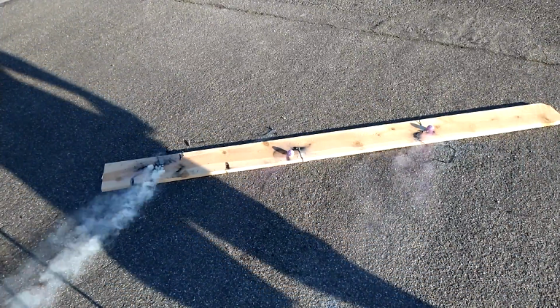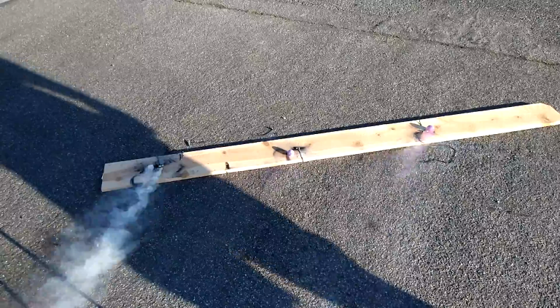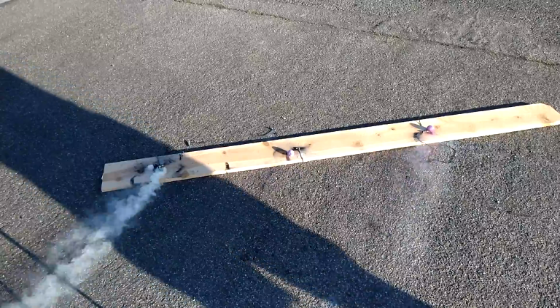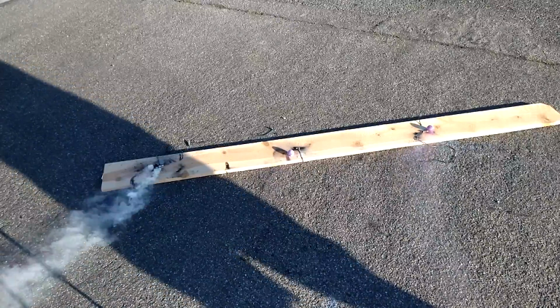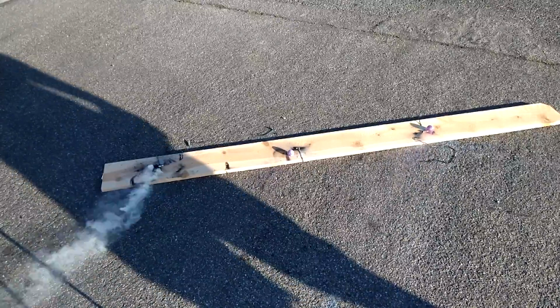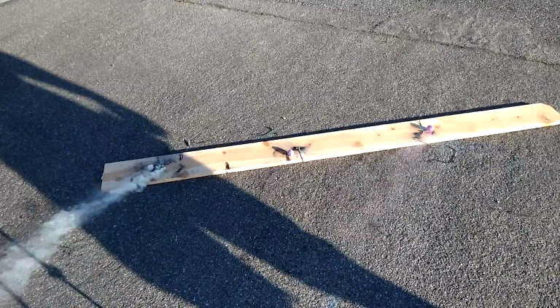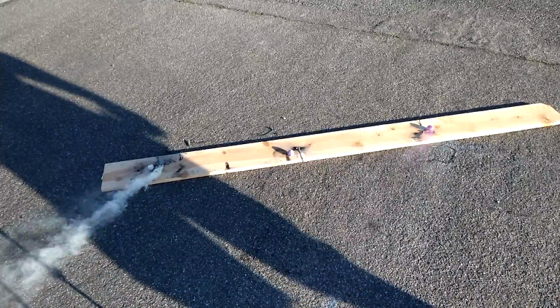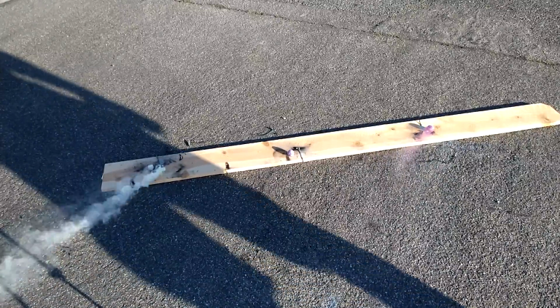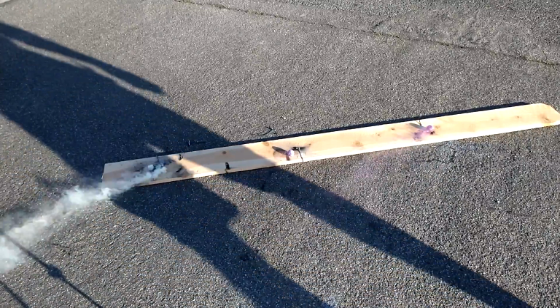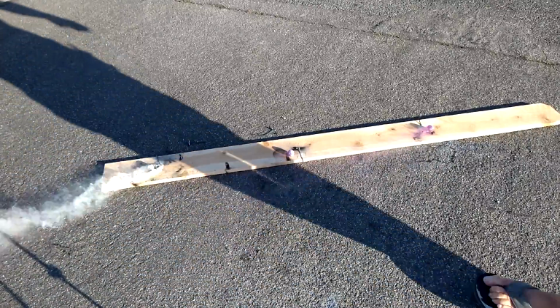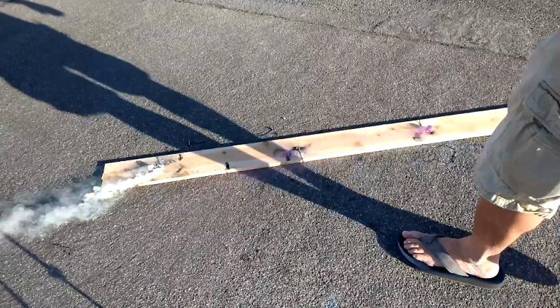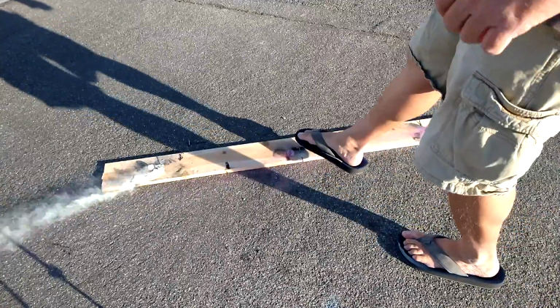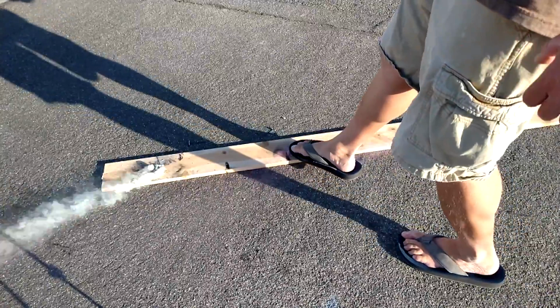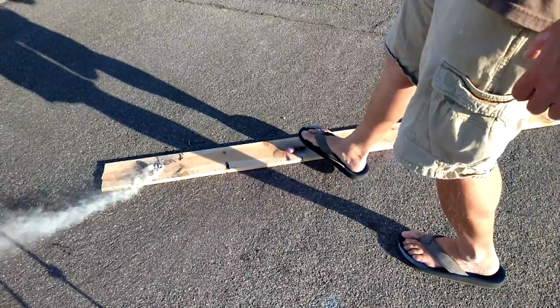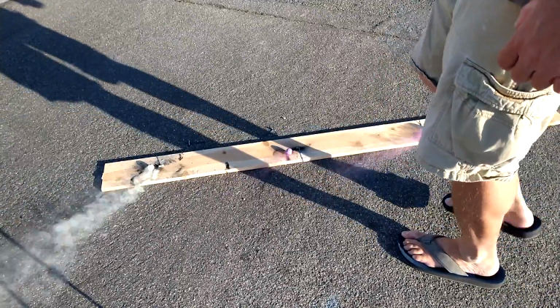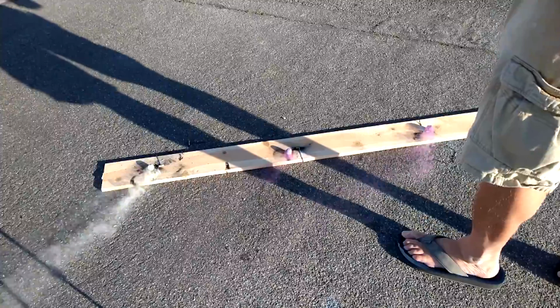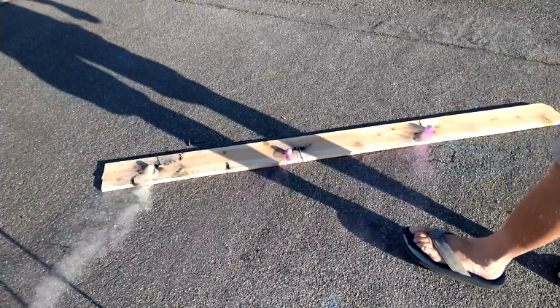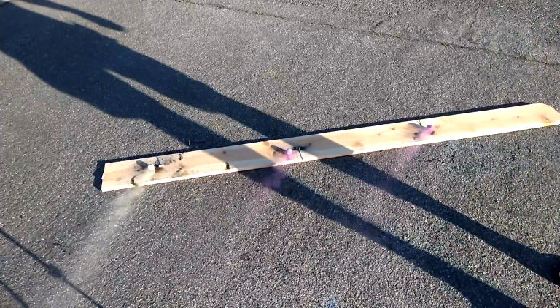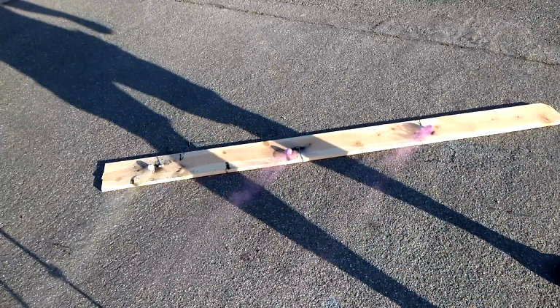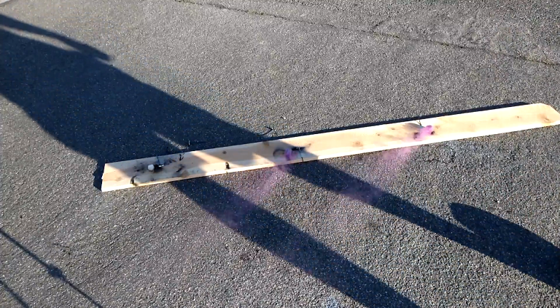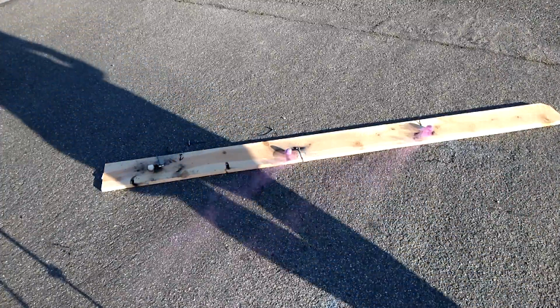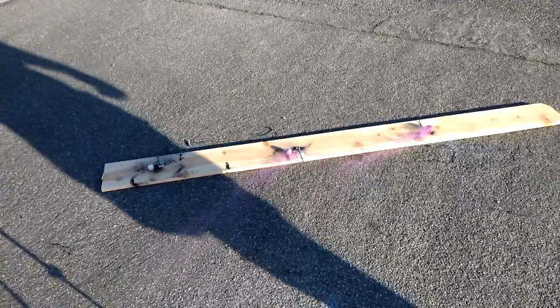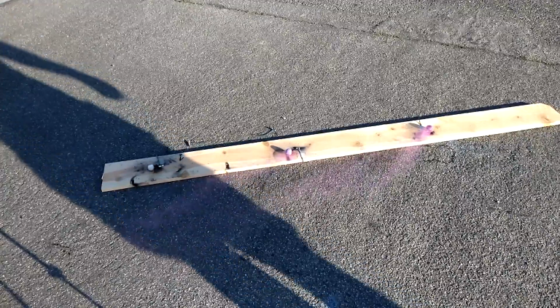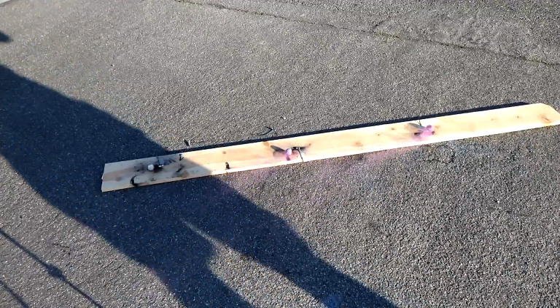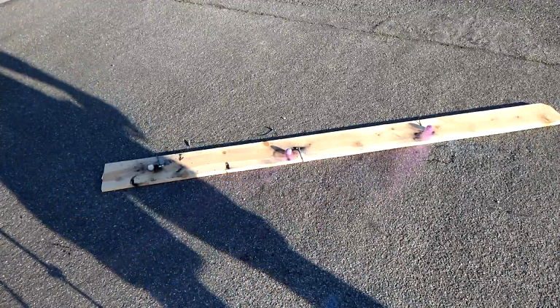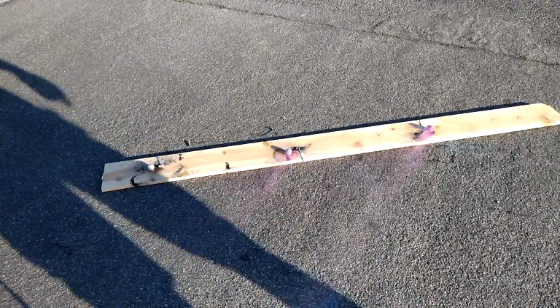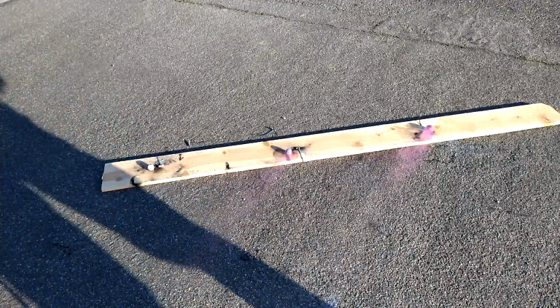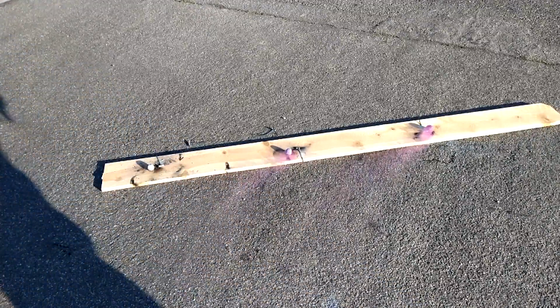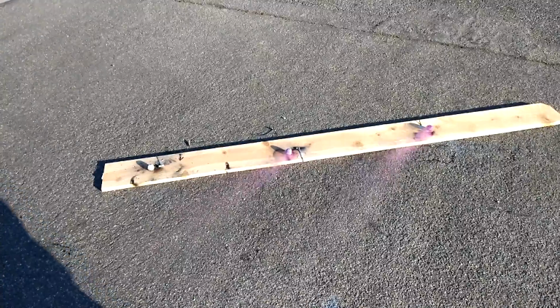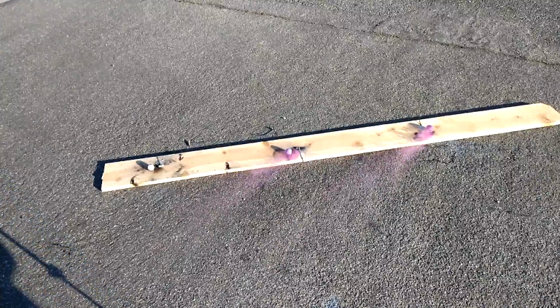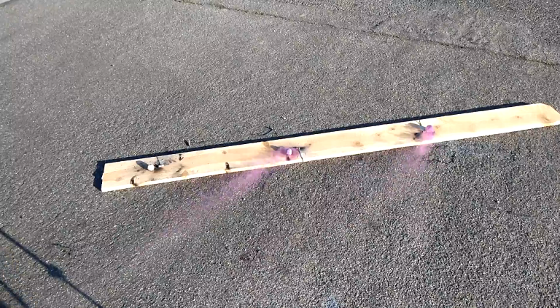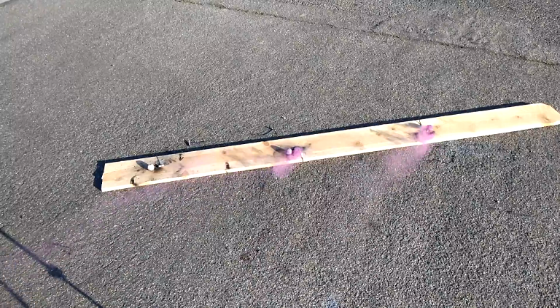Worked. It worked. There you go. I mean, this one in the middle is a crappy smoke ball, but there you go, they're going. Boom. See, check that out, all three. Sweet.